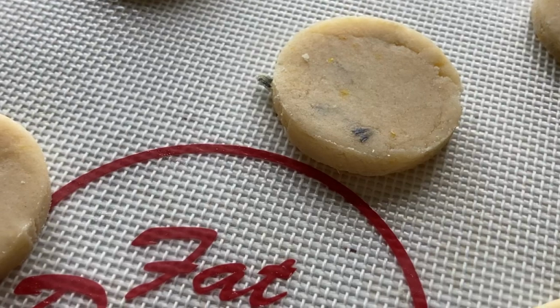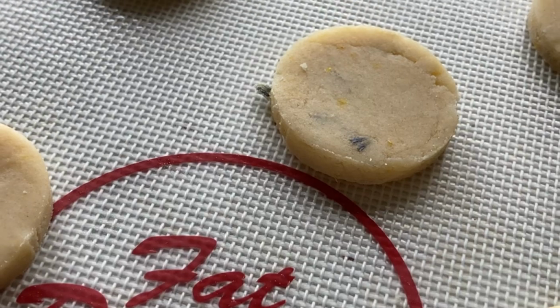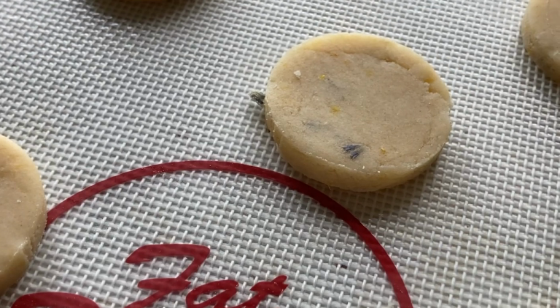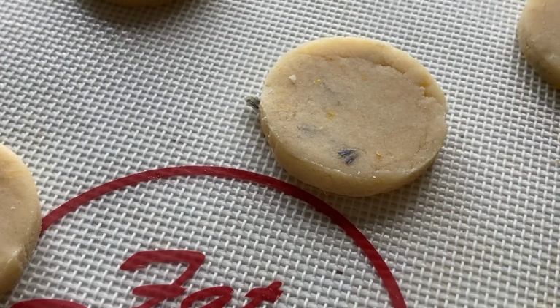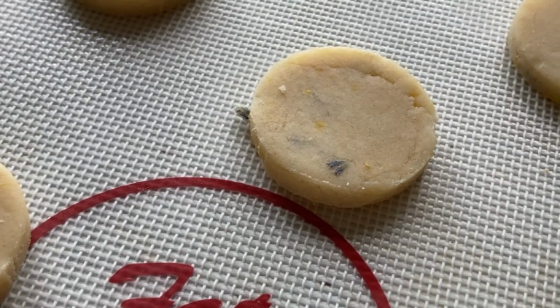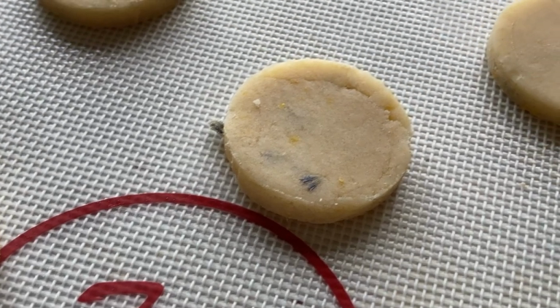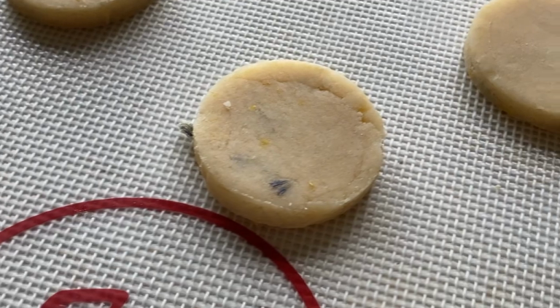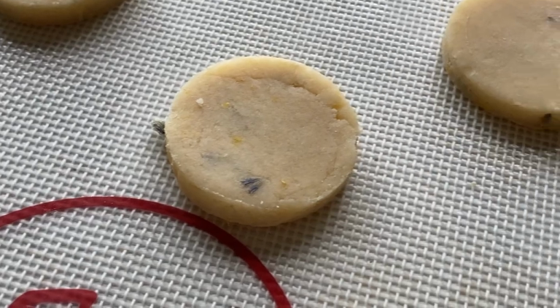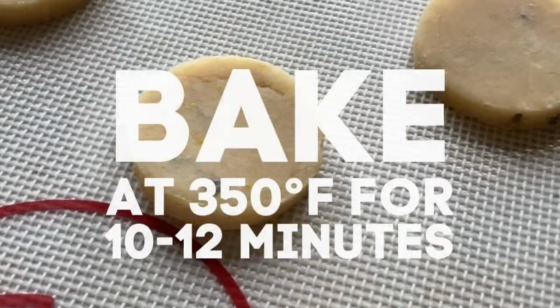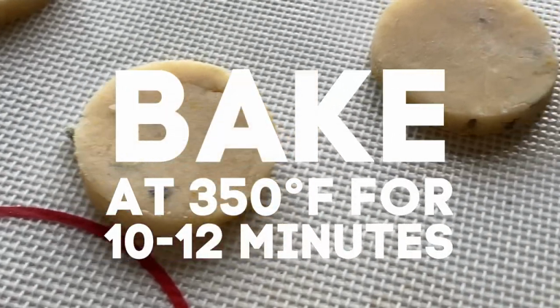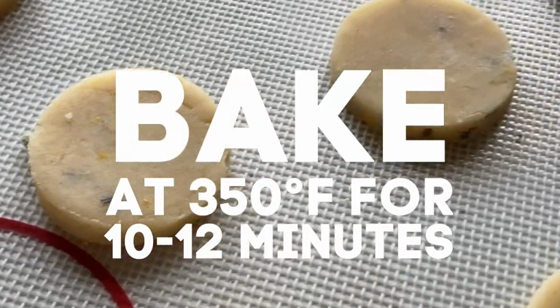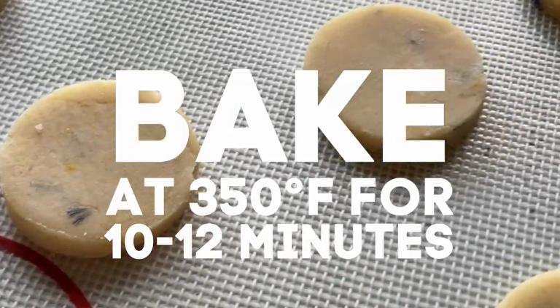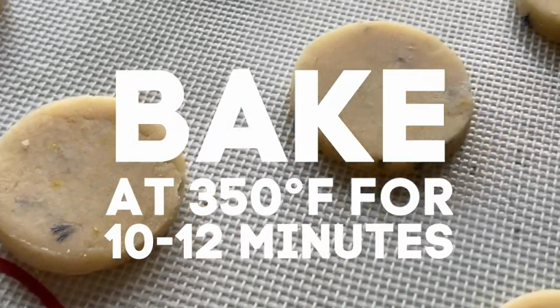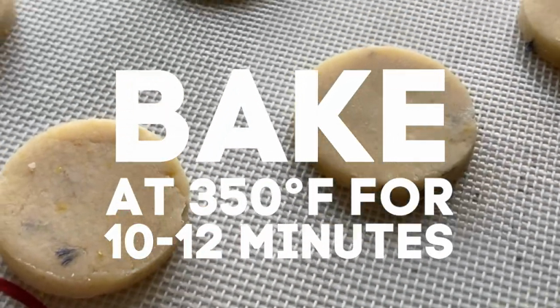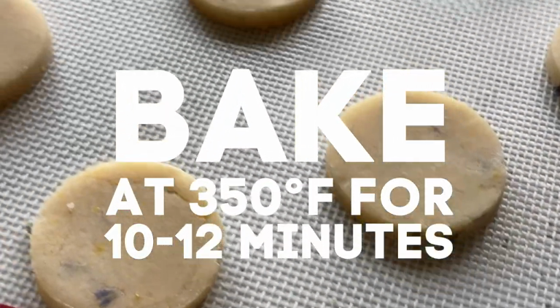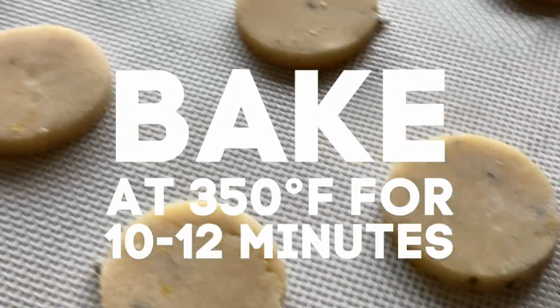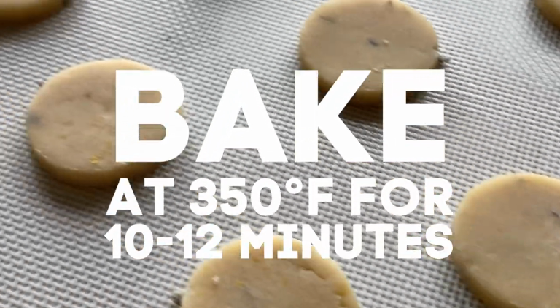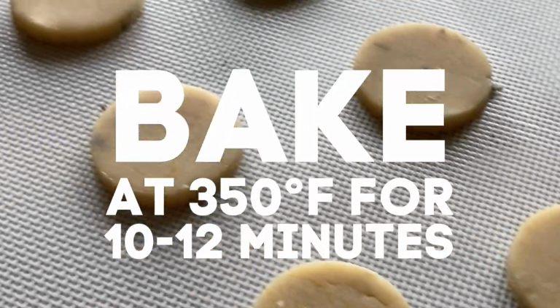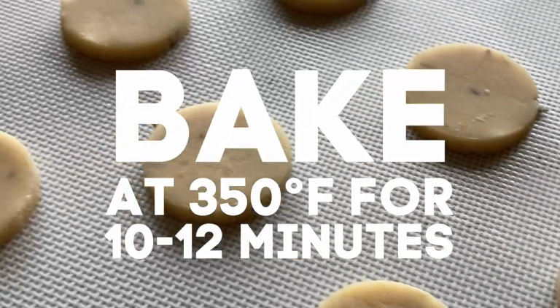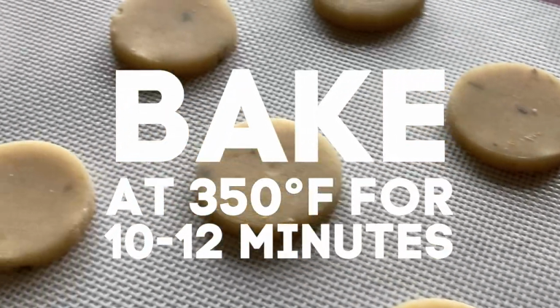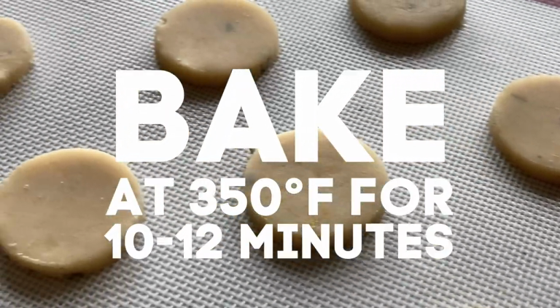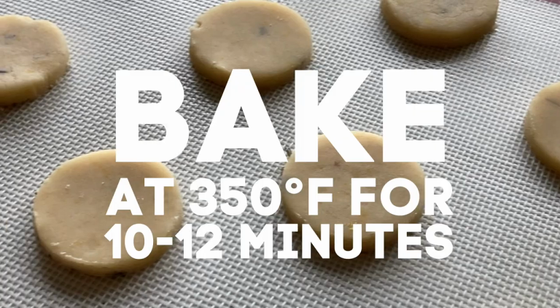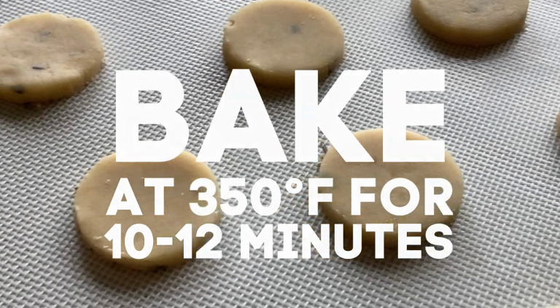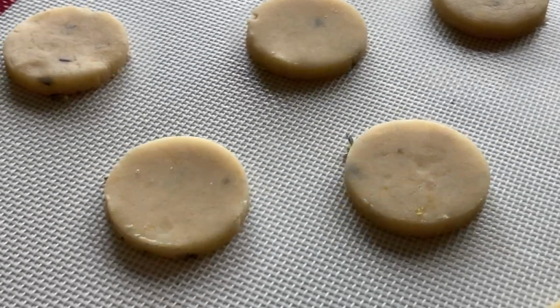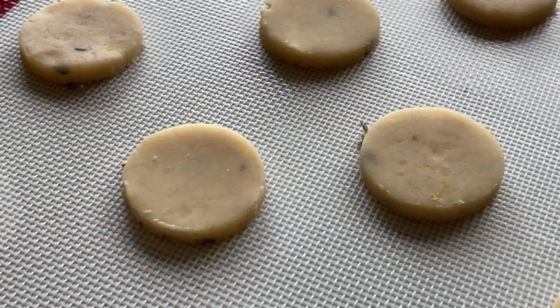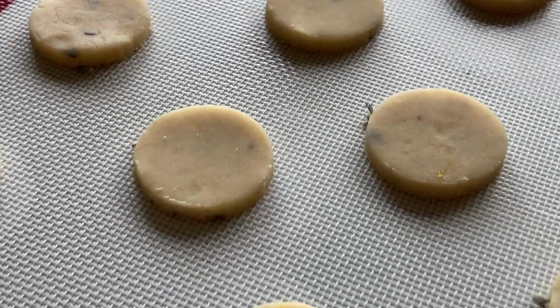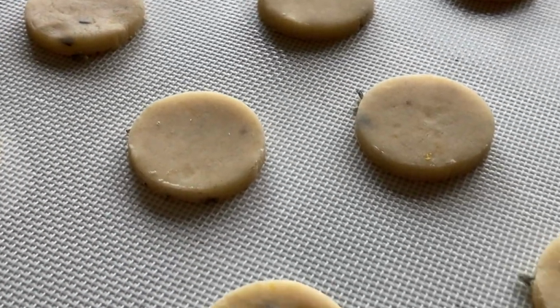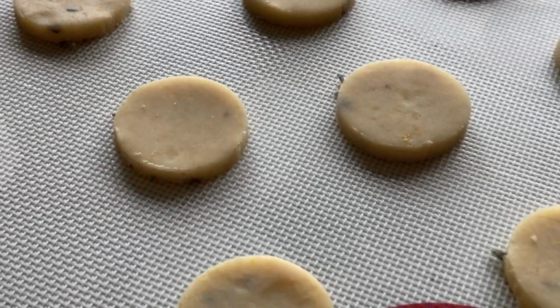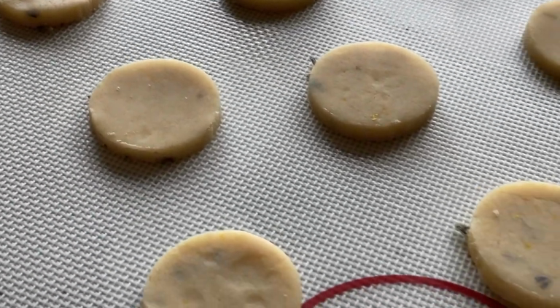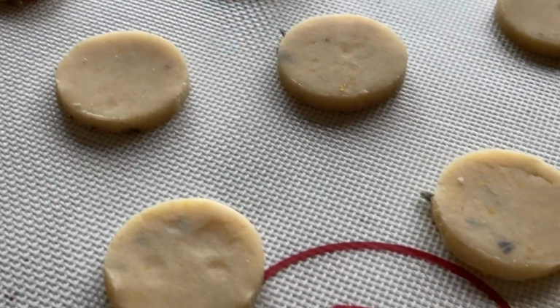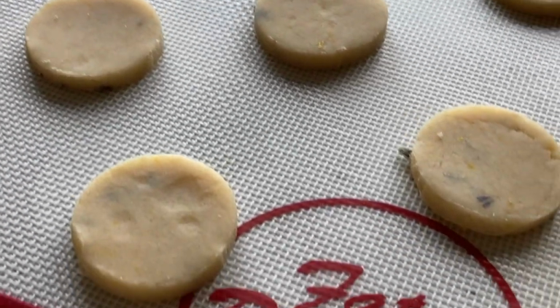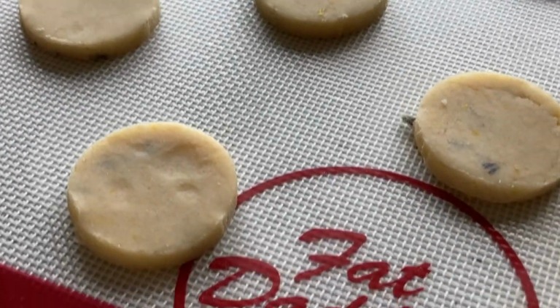Once the cookie sheet is filled, bake the cookies at 350 degrees Fahrenheit for 10 to 12 minutes. They may require up to 15 minutes if your cookies are larger.